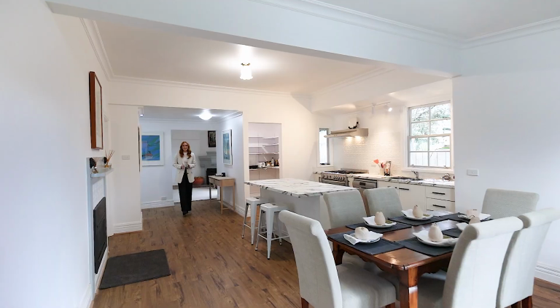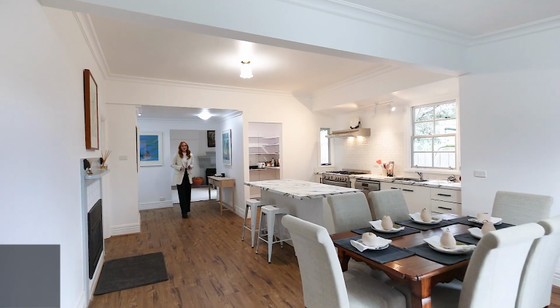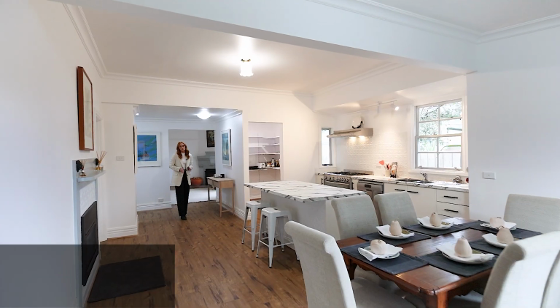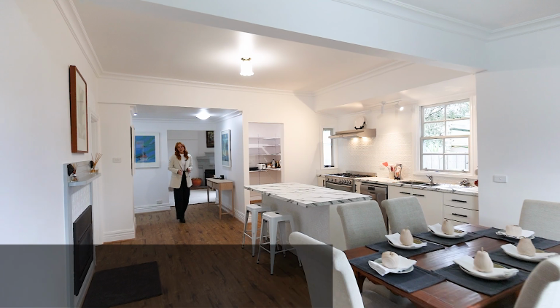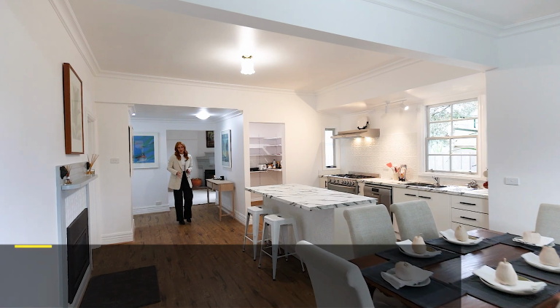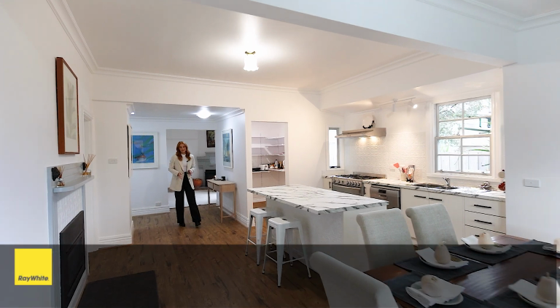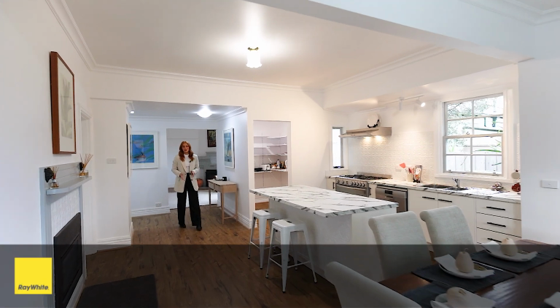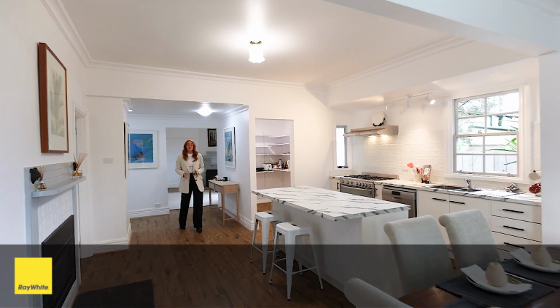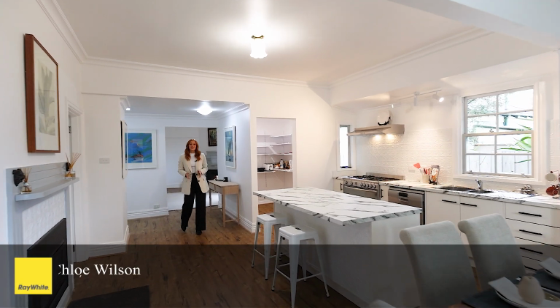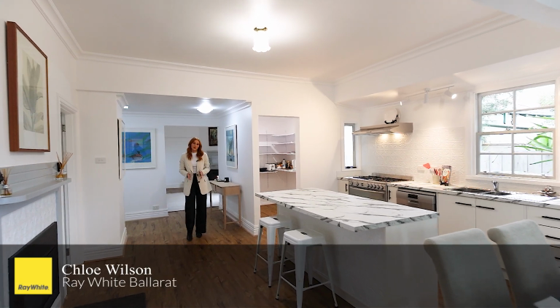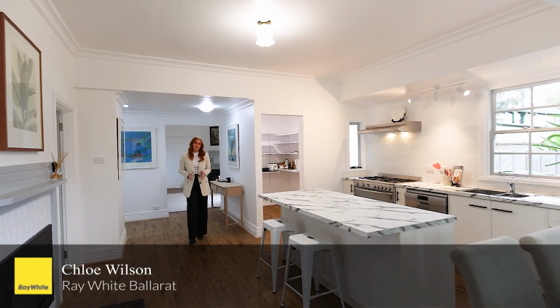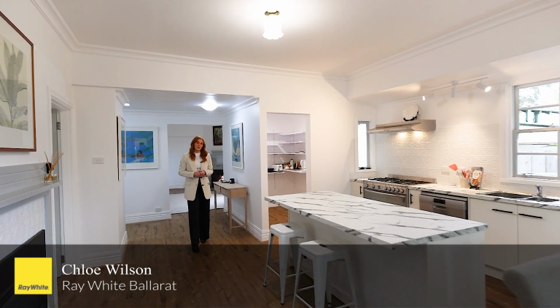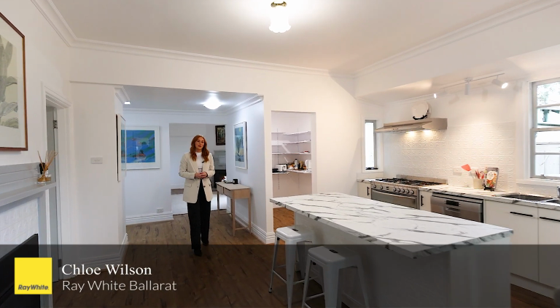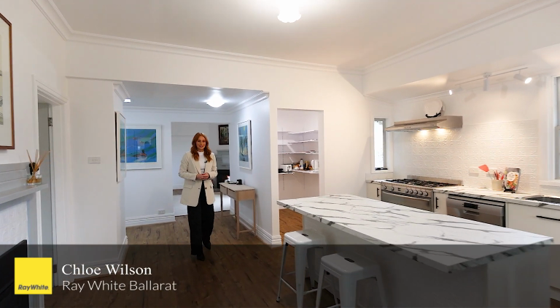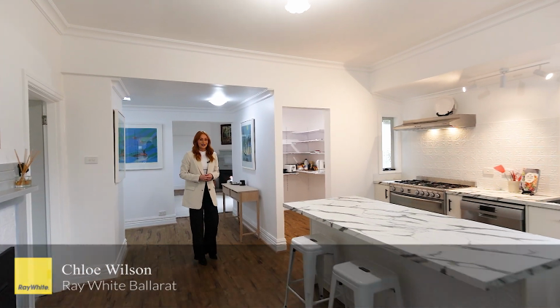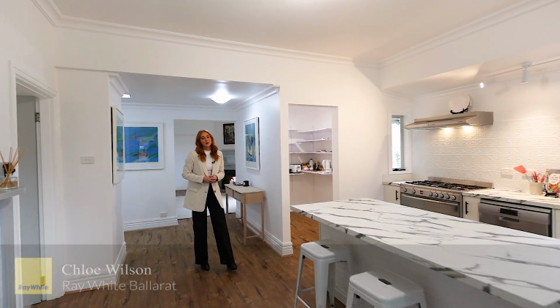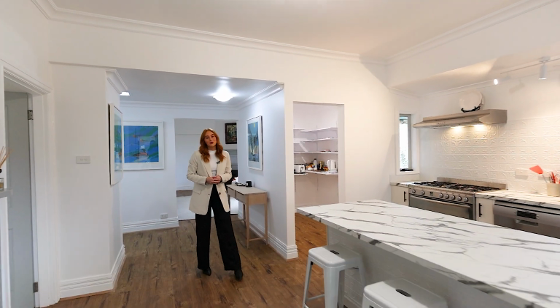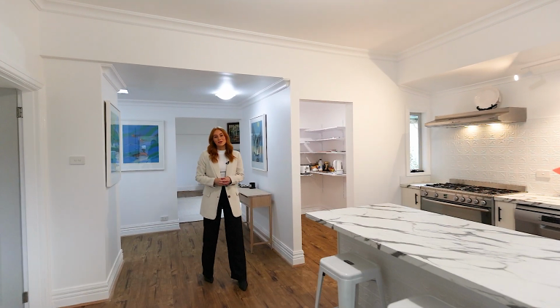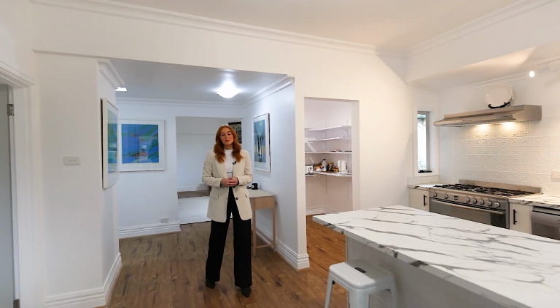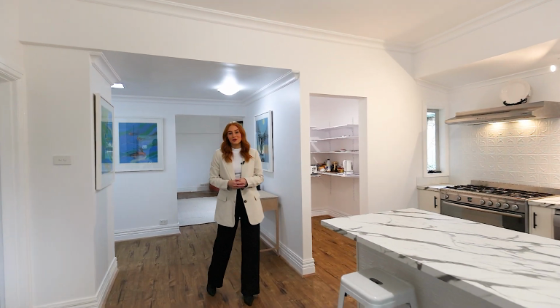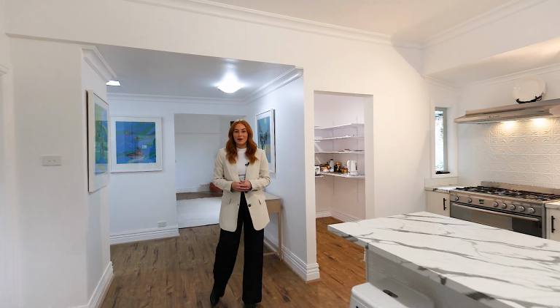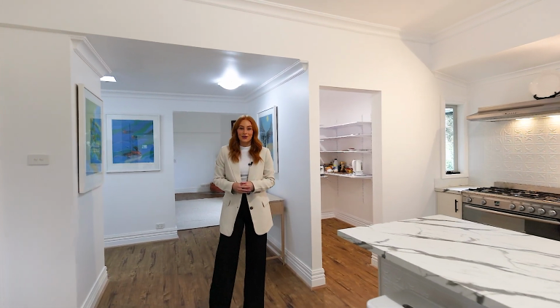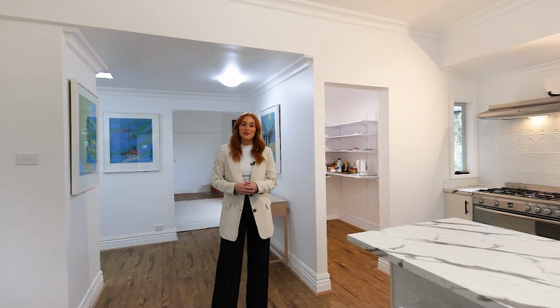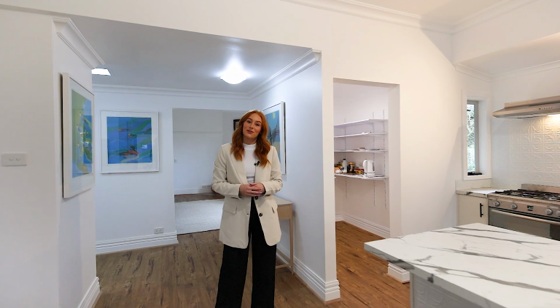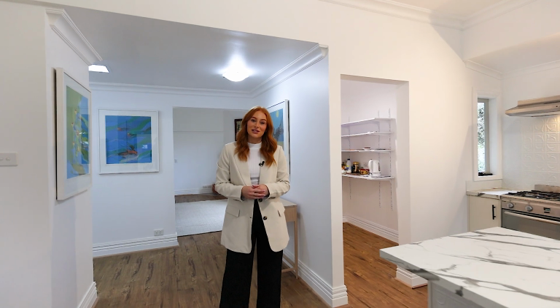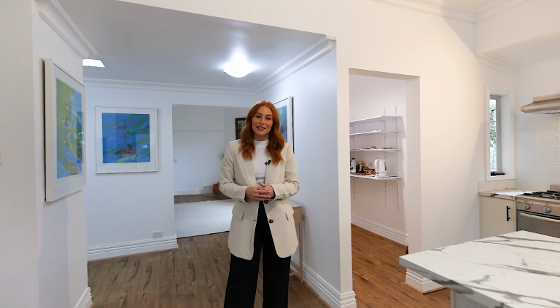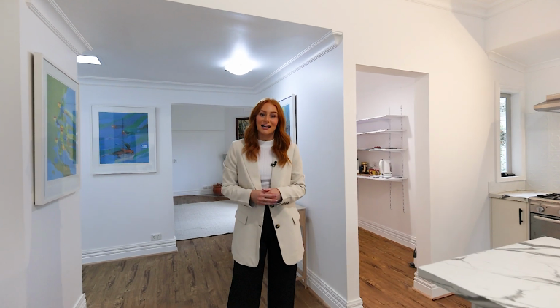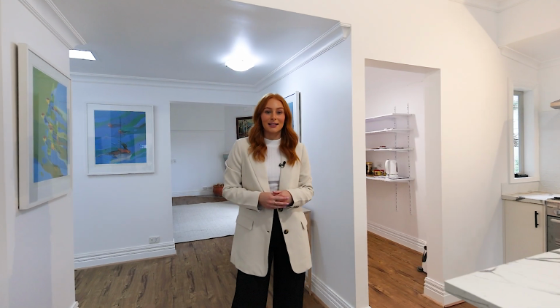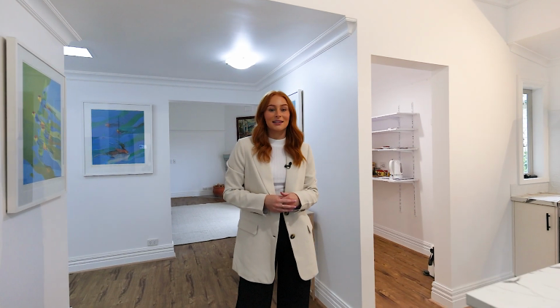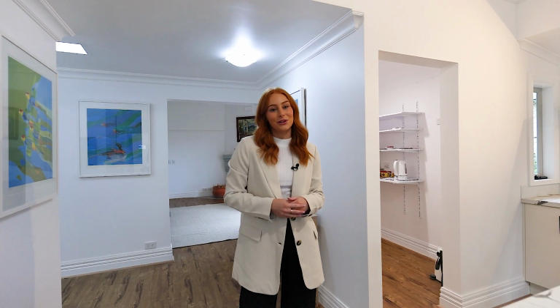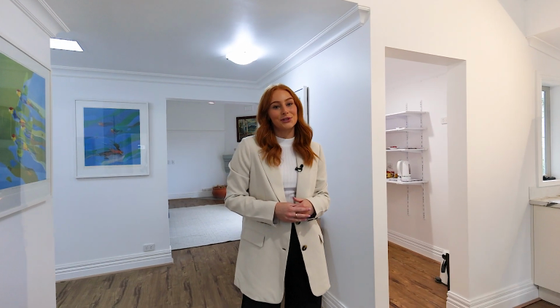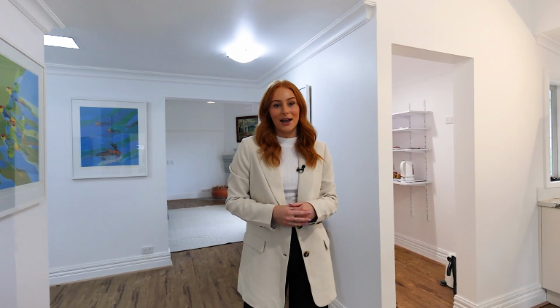Tastefully updated throughout, this home oozes comfort from the moment you enter. With four bedrooms, three bathrooms and a fresh and sleek colour palette that flows throughout.